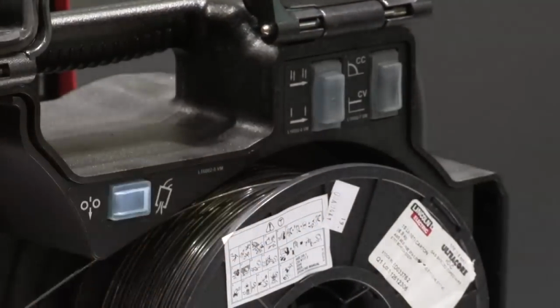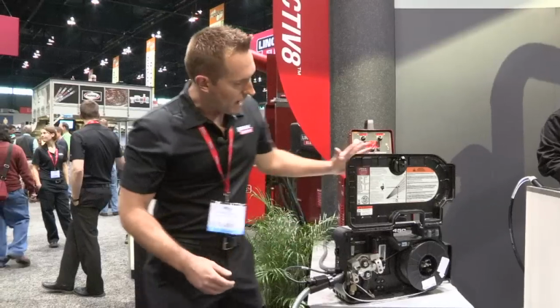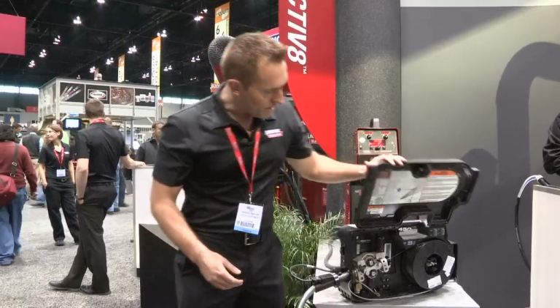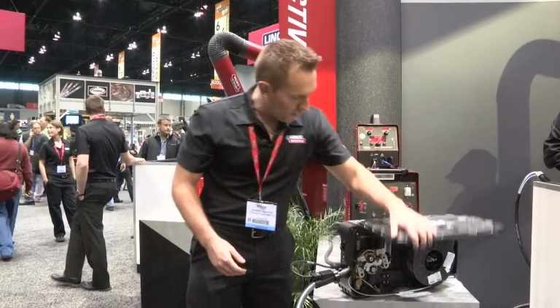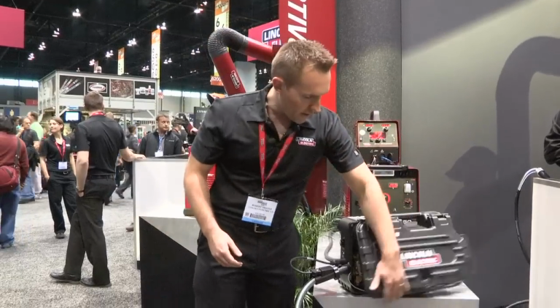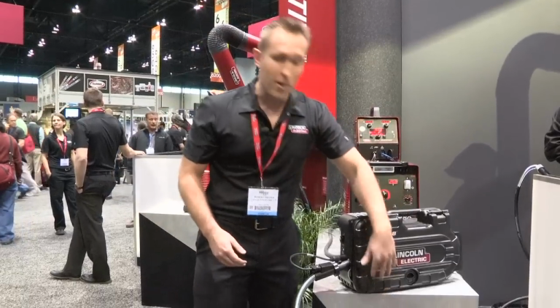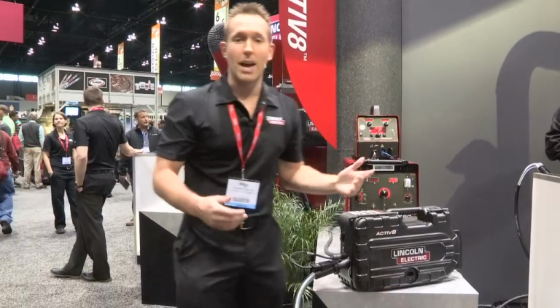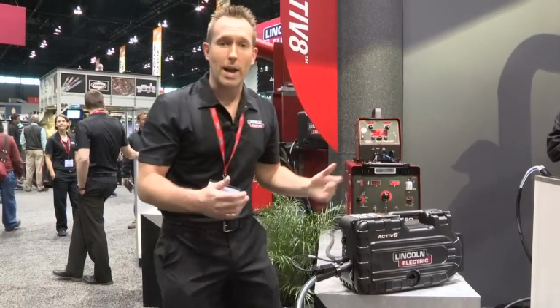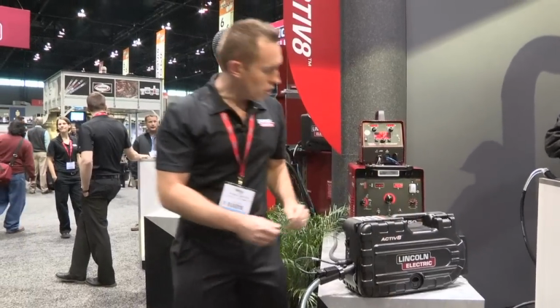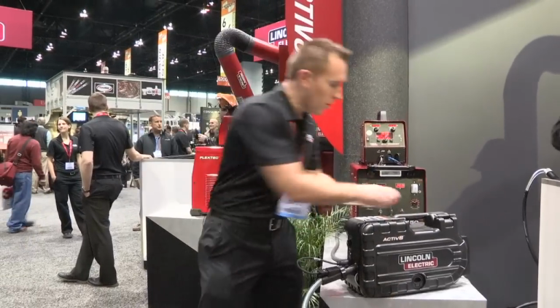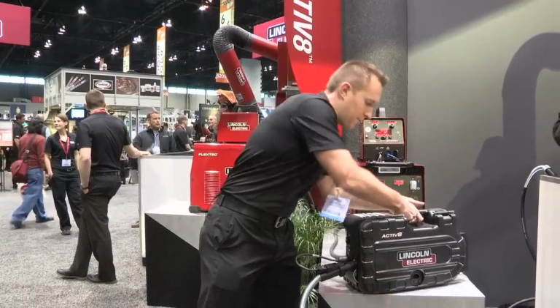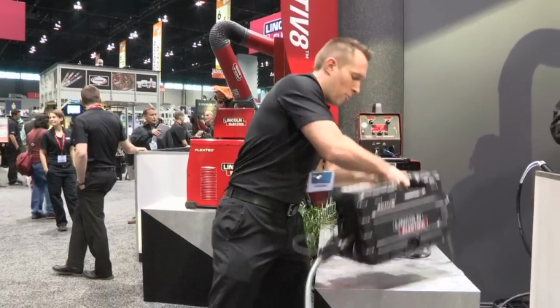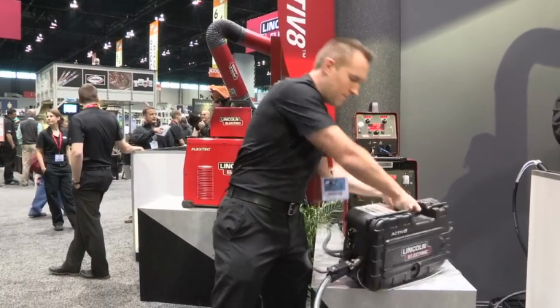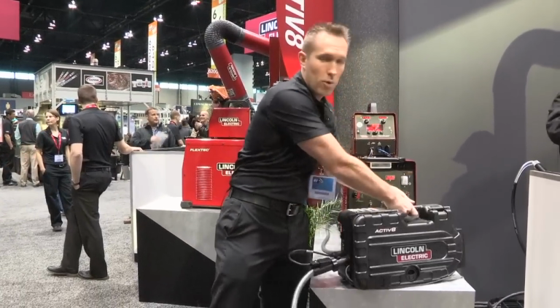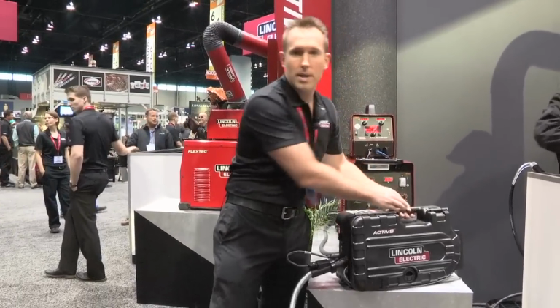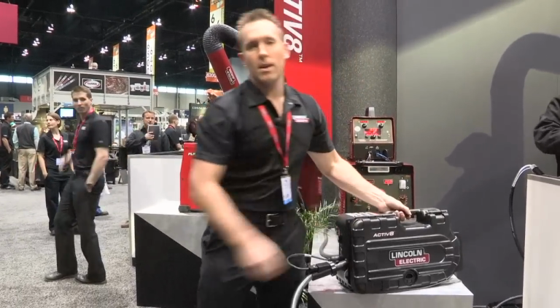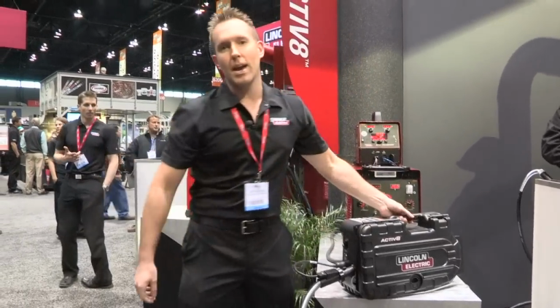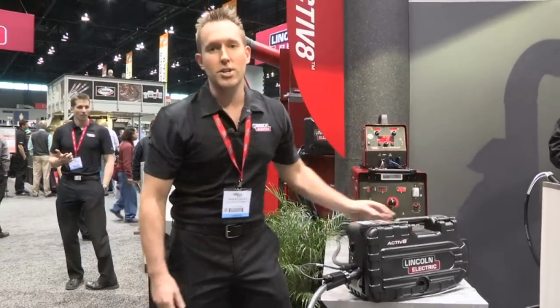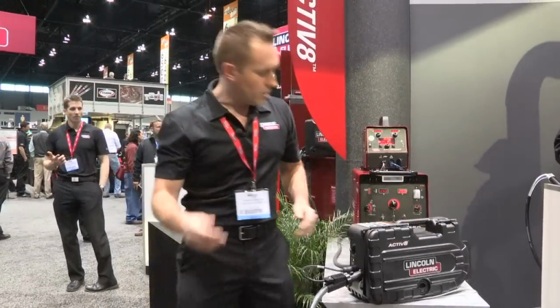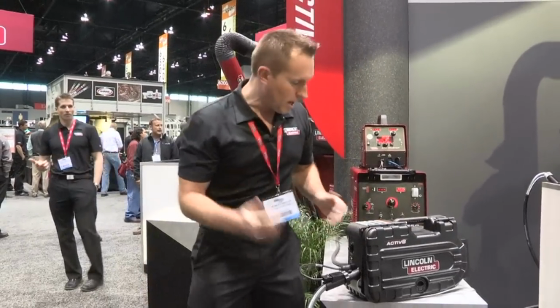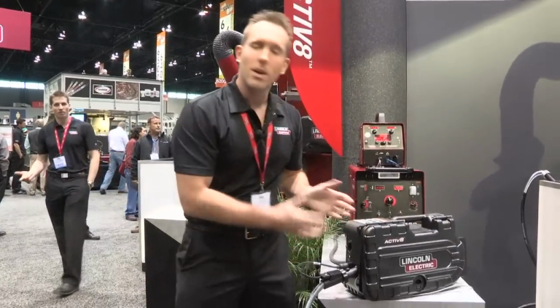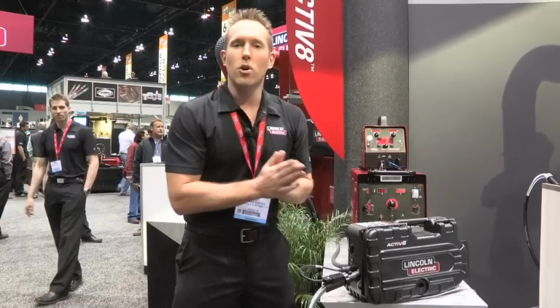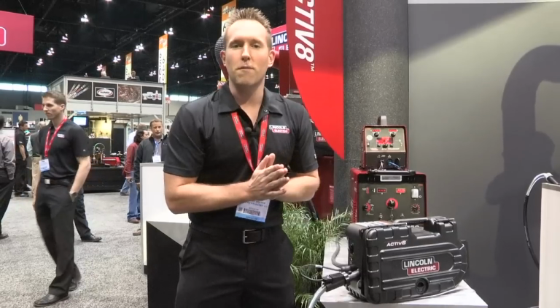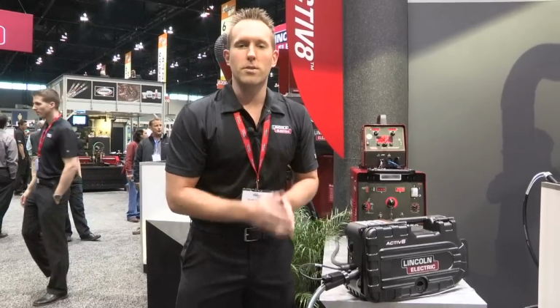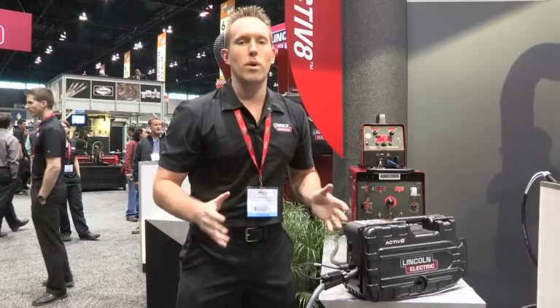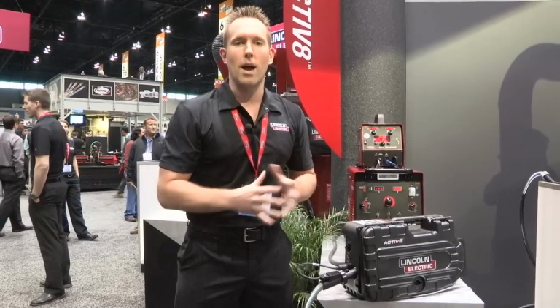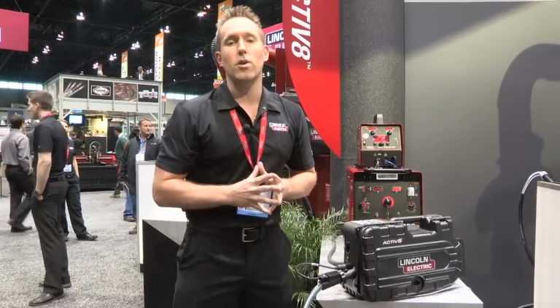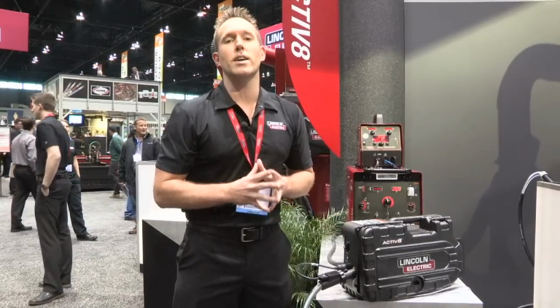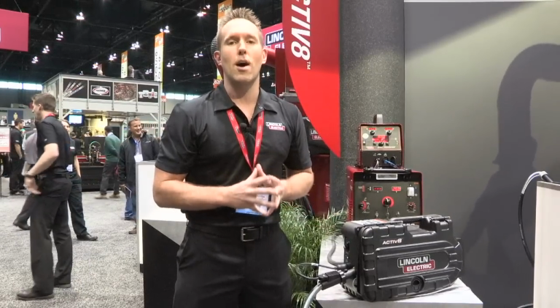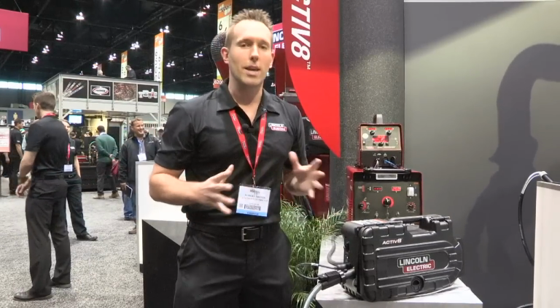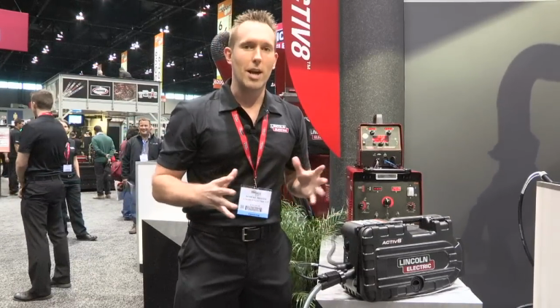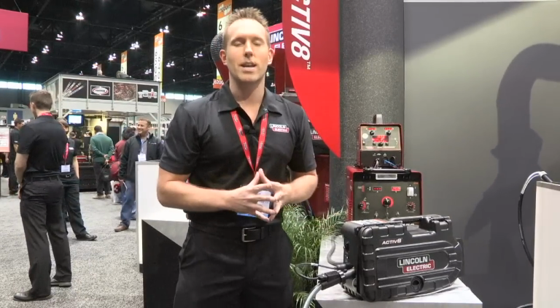Again, this feeder is very lightweight, durable, rugged and robust. I challenge you to come look at the feeder, see what it's like, or check us out on LincolnElectric.com.